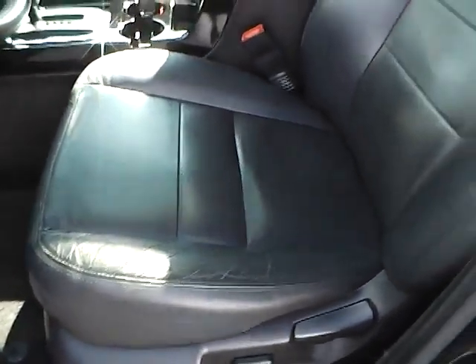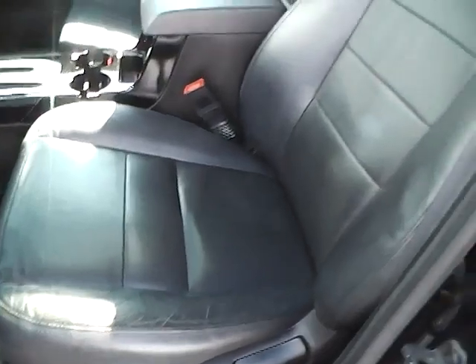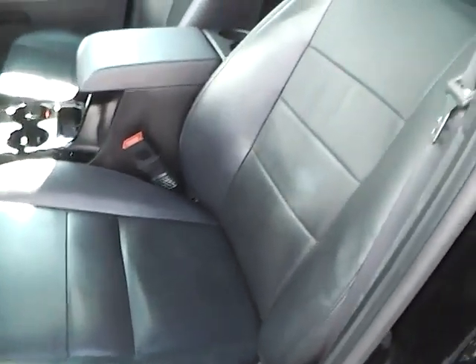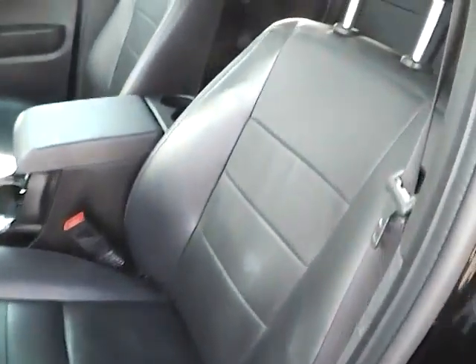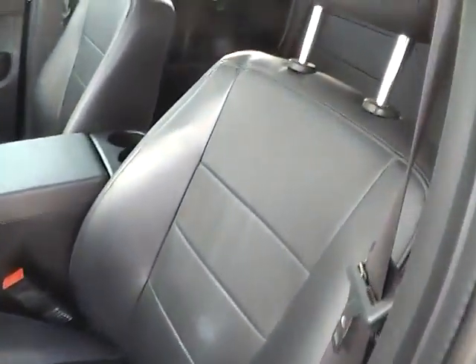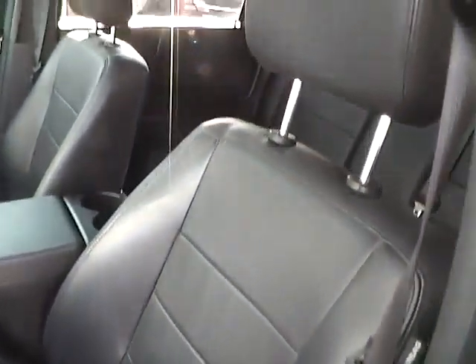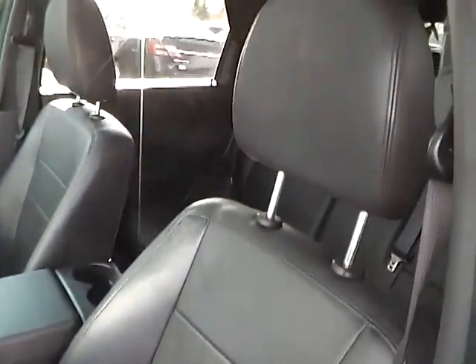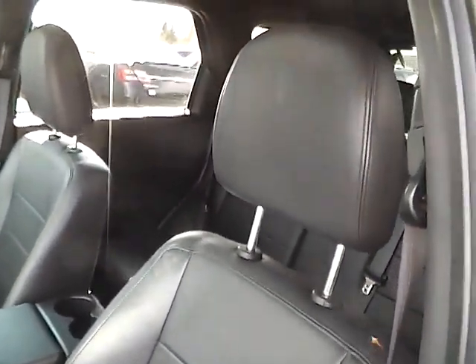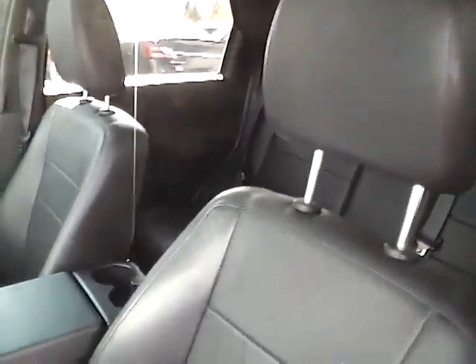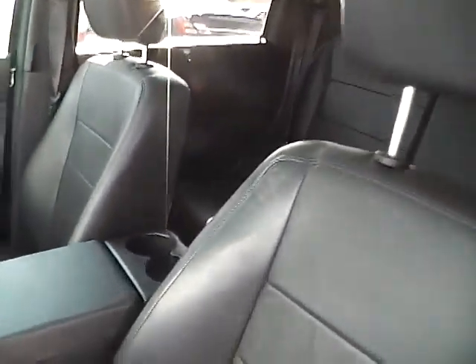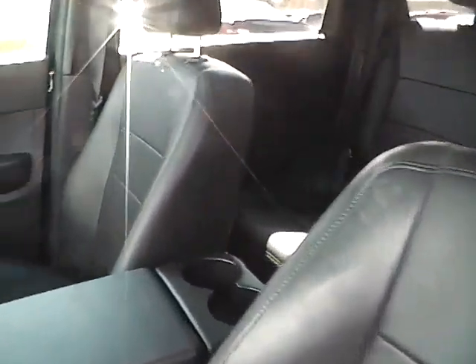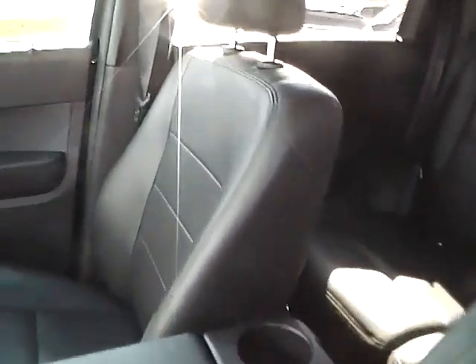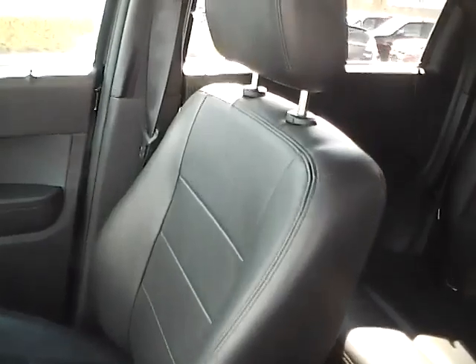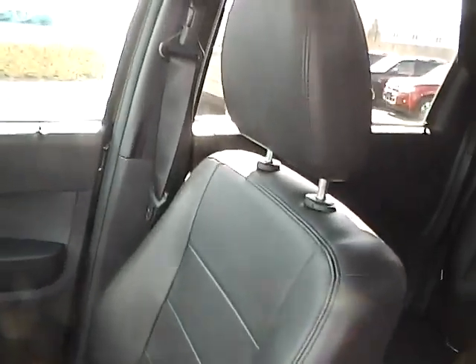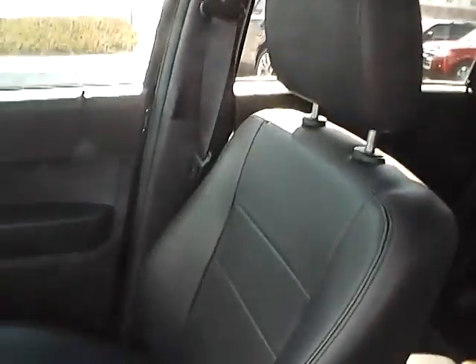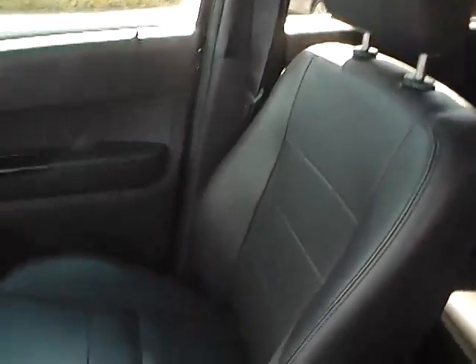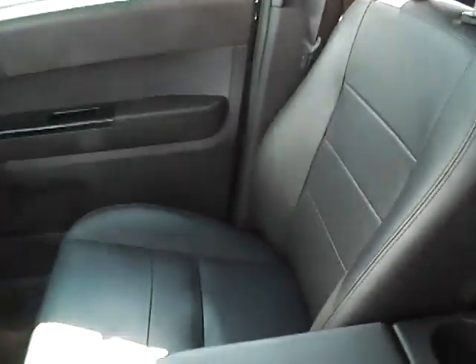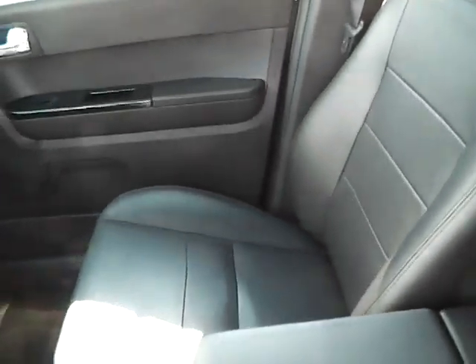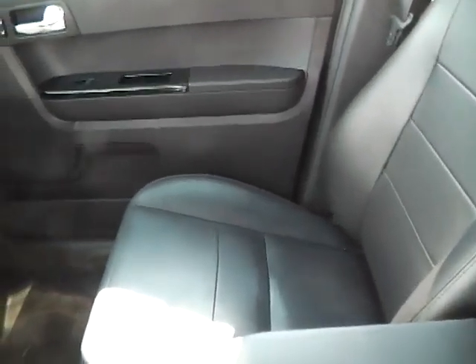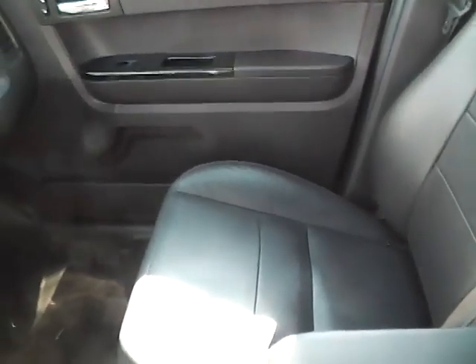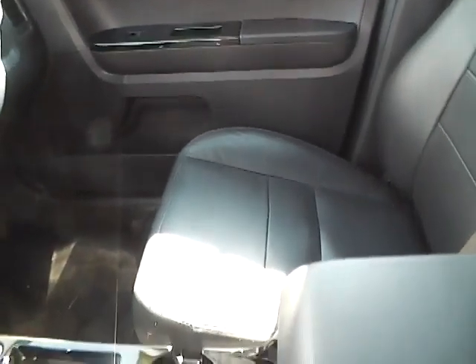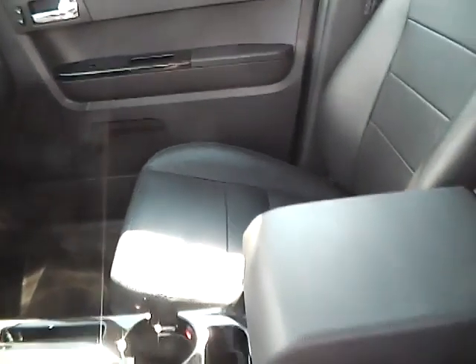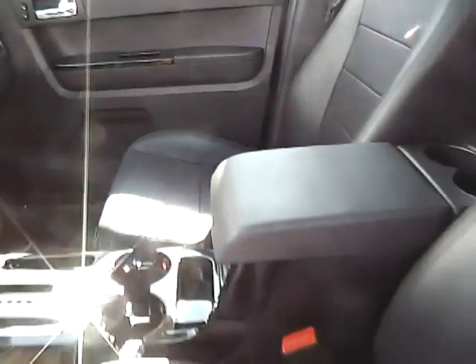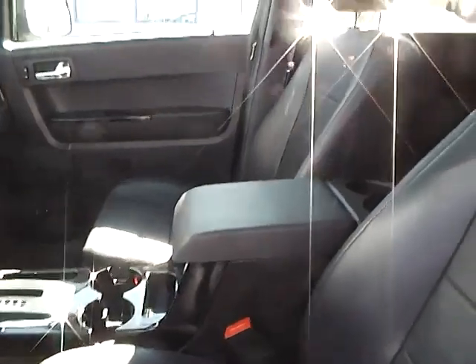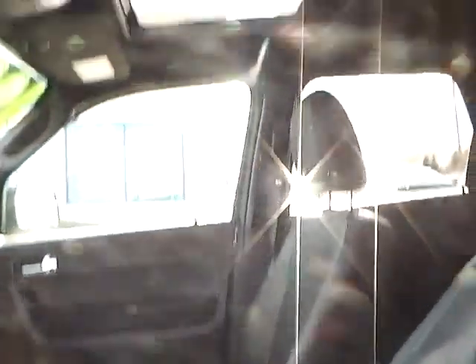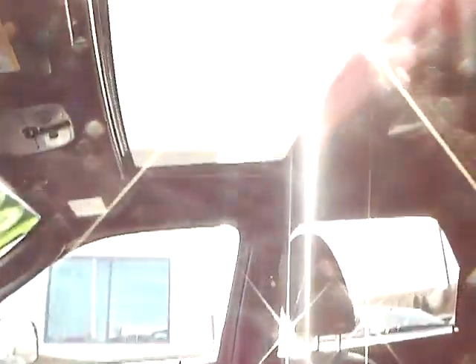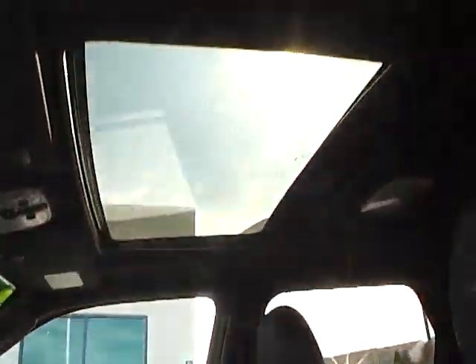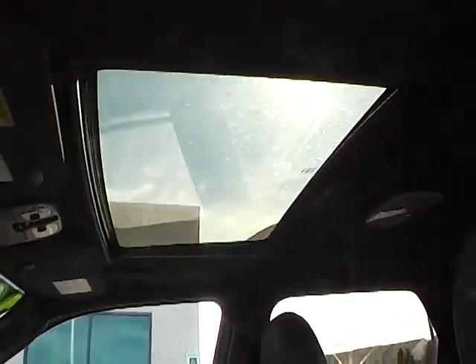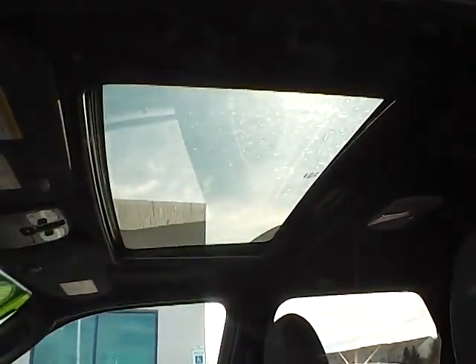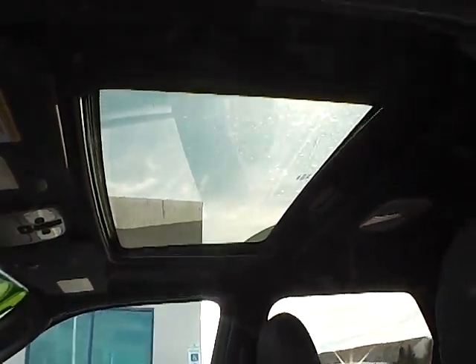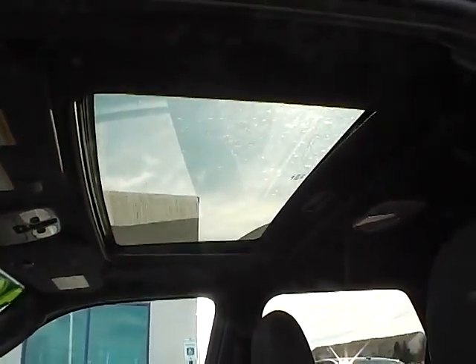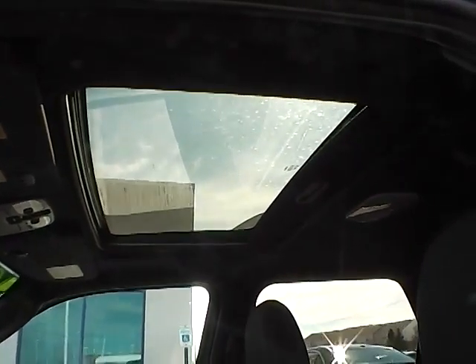These are leather seats and they seem to be in very, very good condition — very well maintained. And if you look up, you will notice that it does come with a power tilt and sliding sunroof.